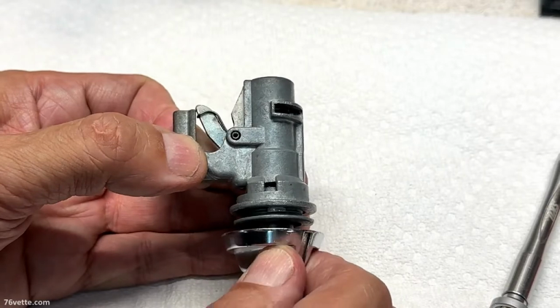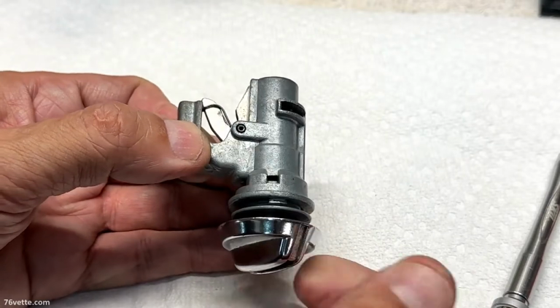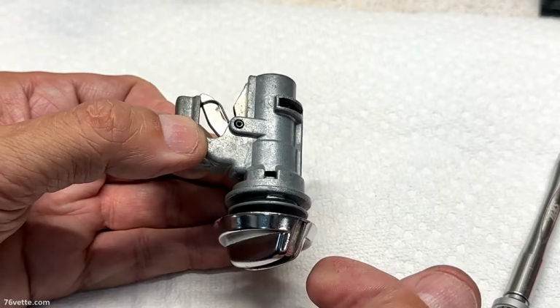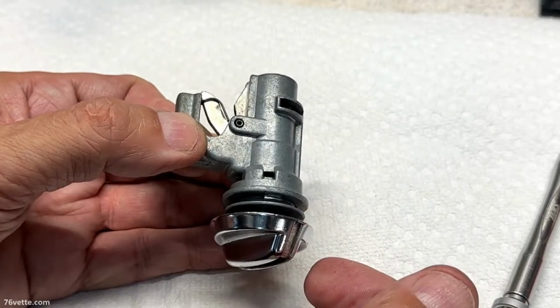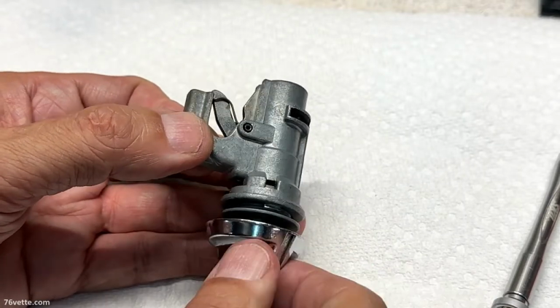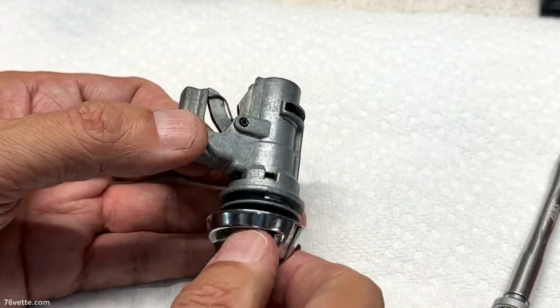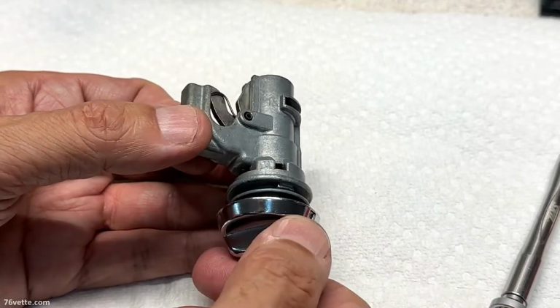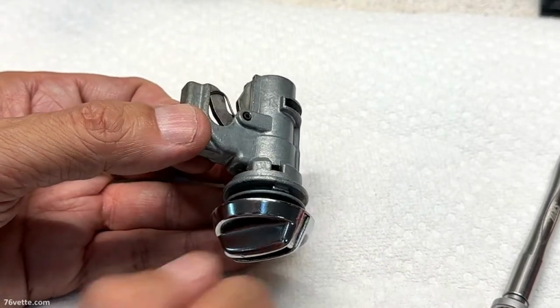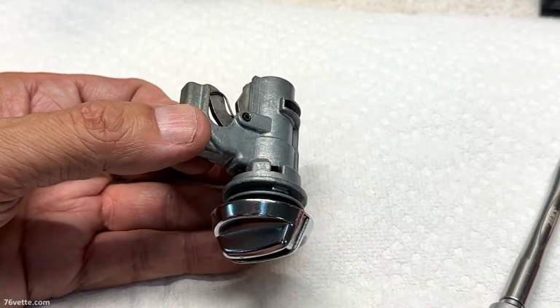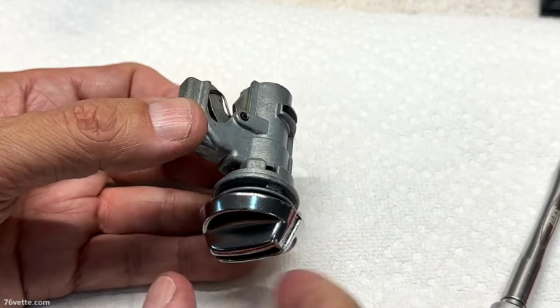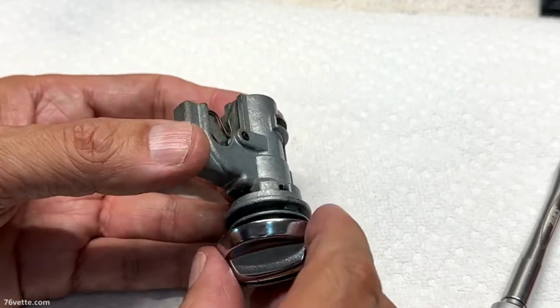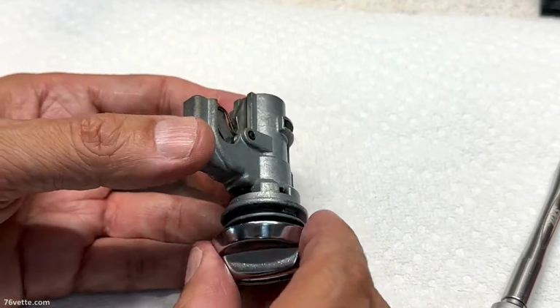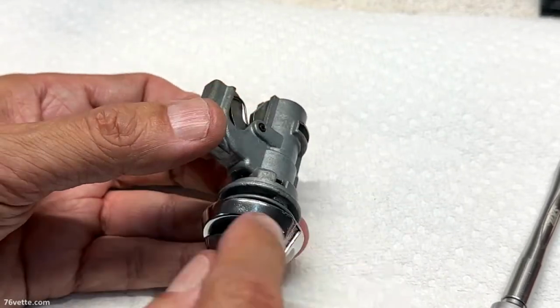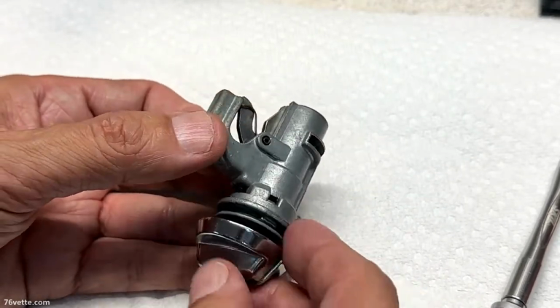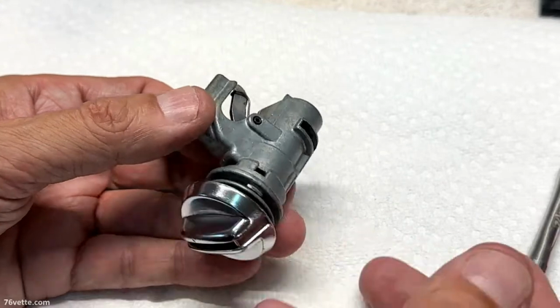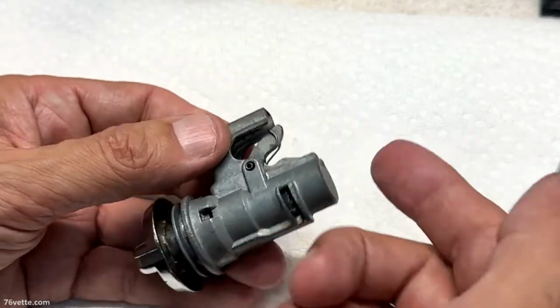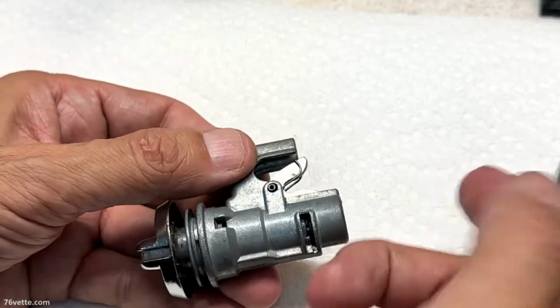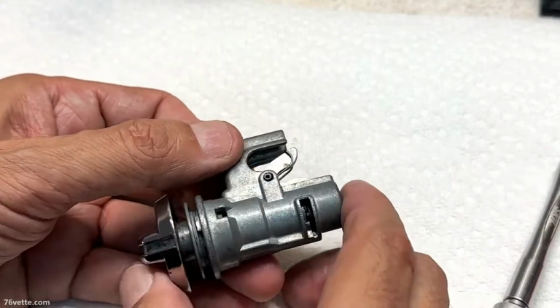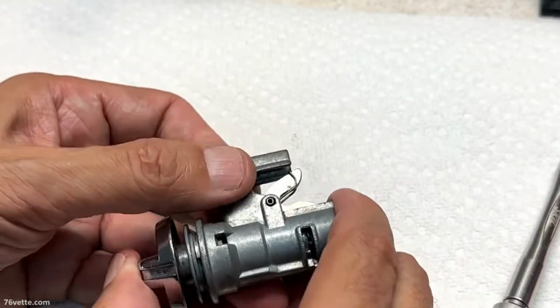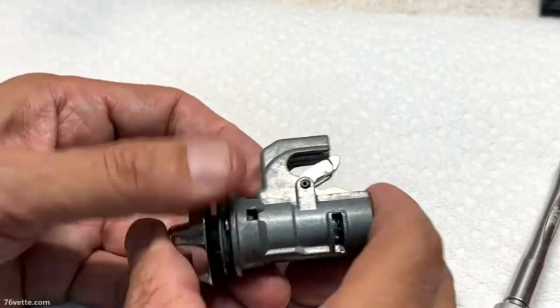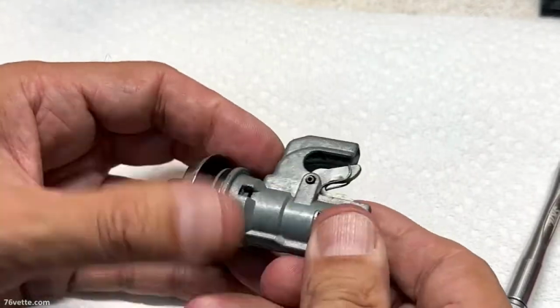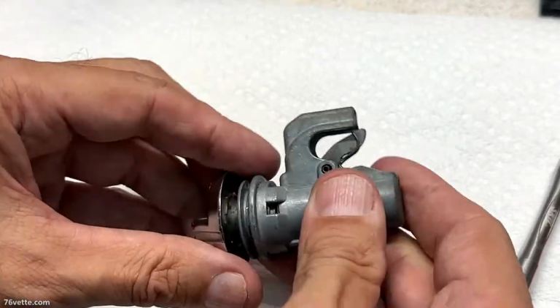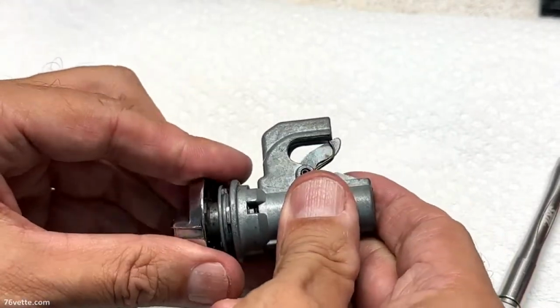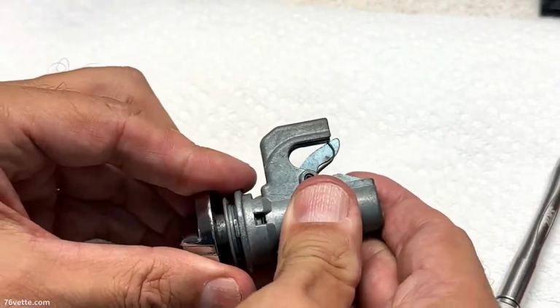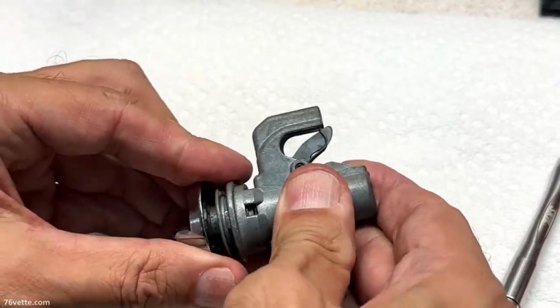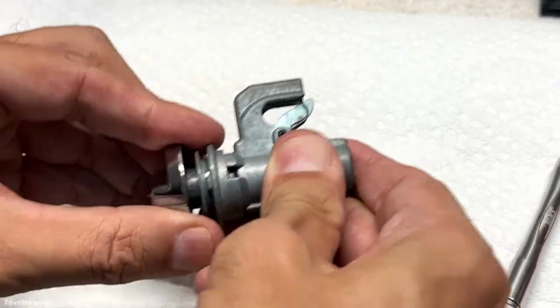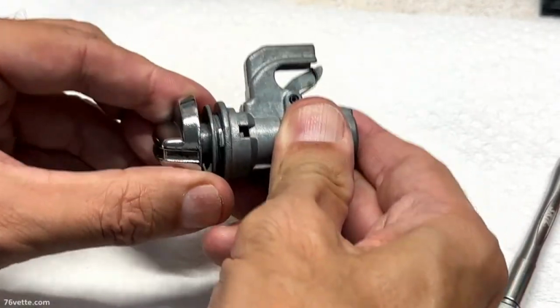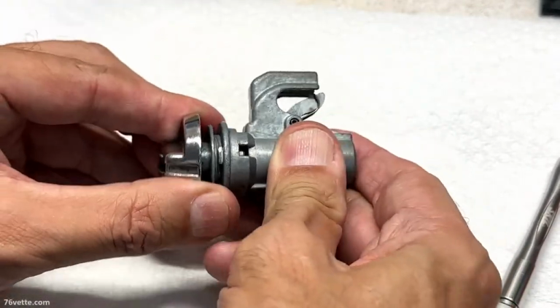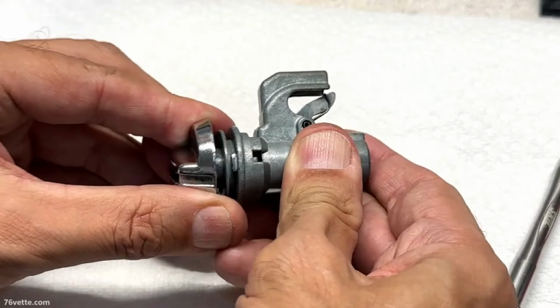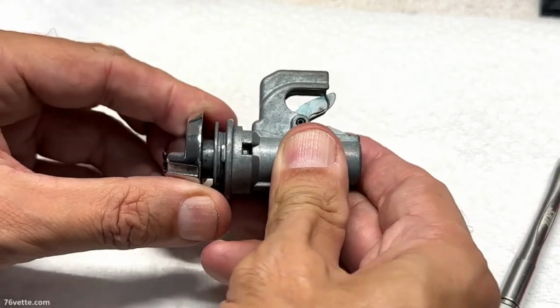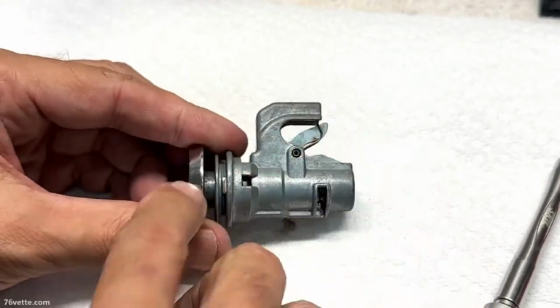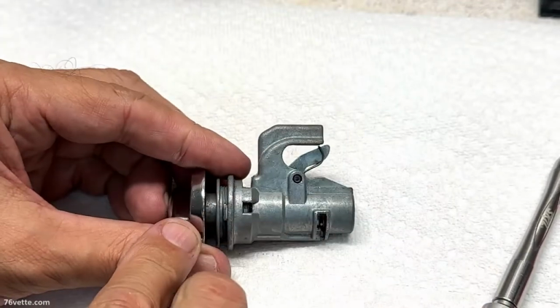To unlock it, all you do is twist it about a quarter turn clockwise and it's open. Now this is fully secure in place and is not moving.